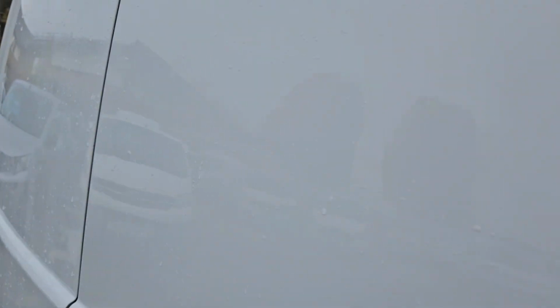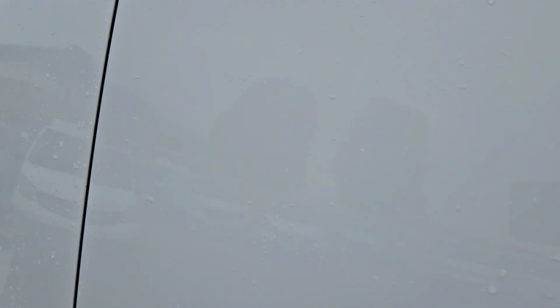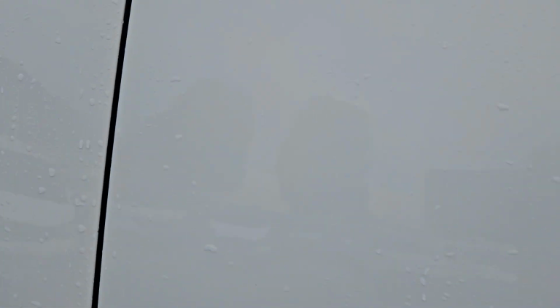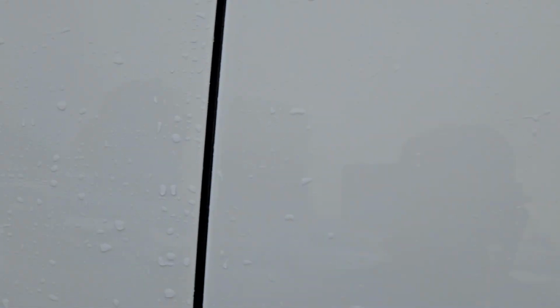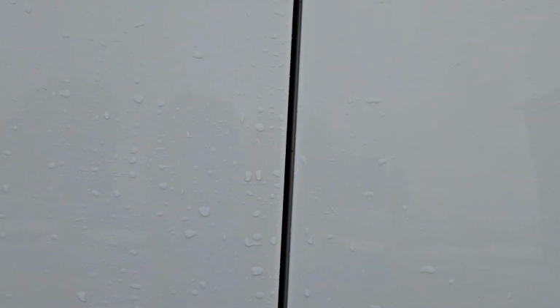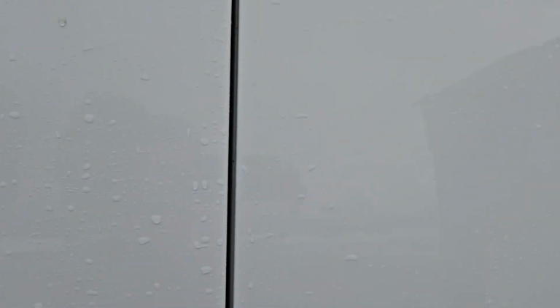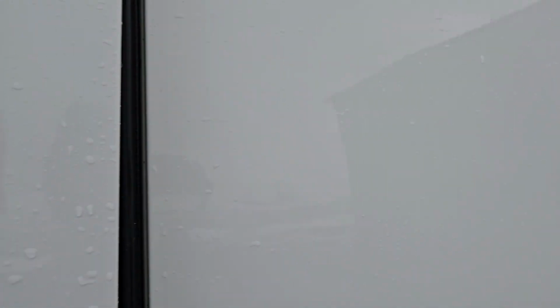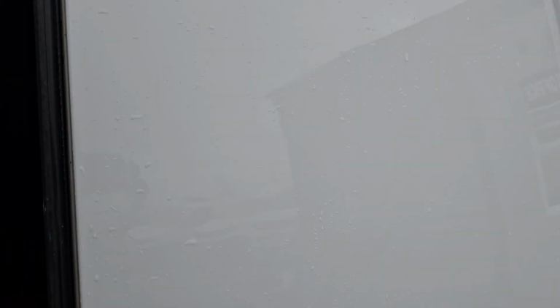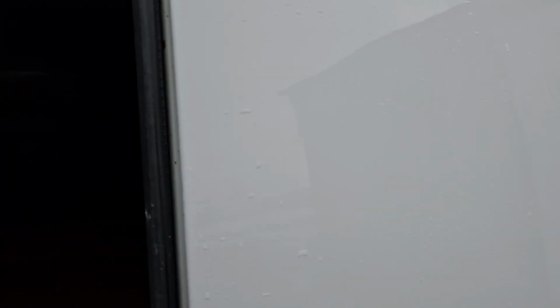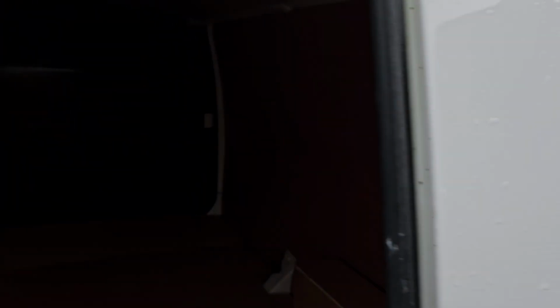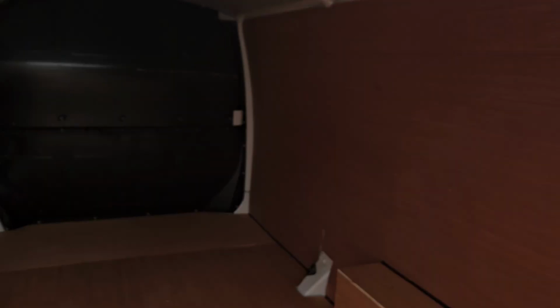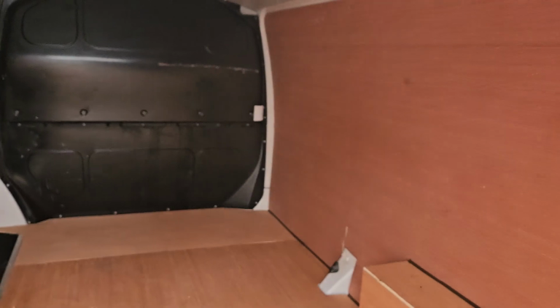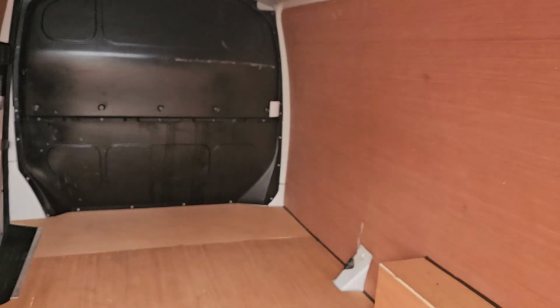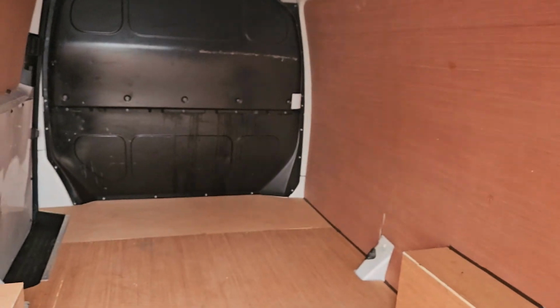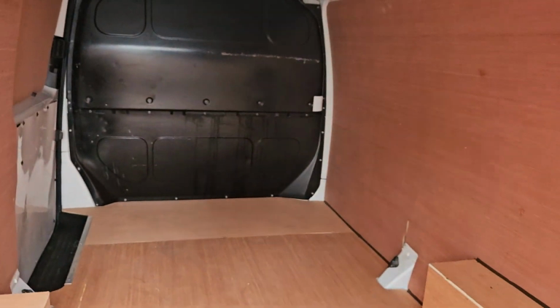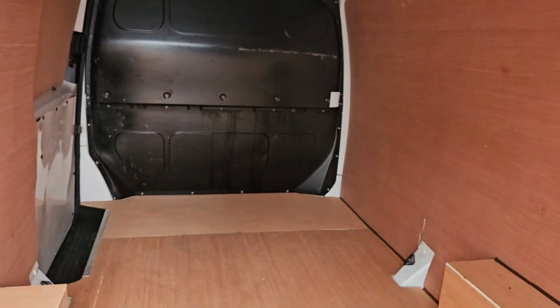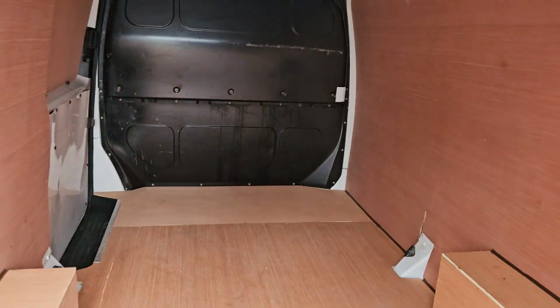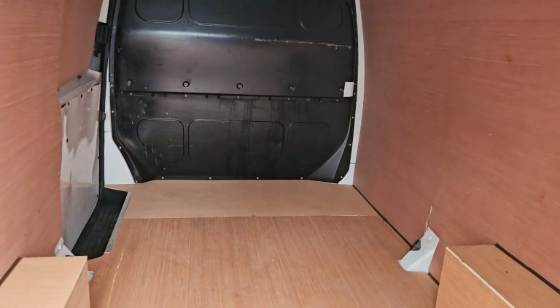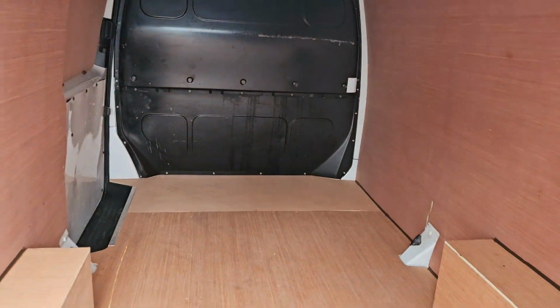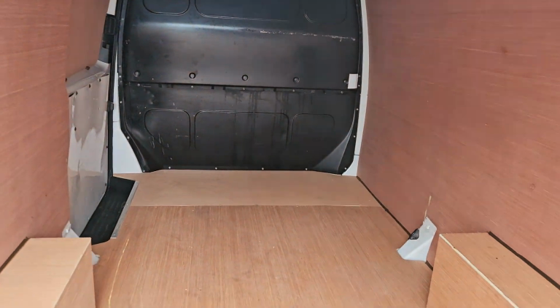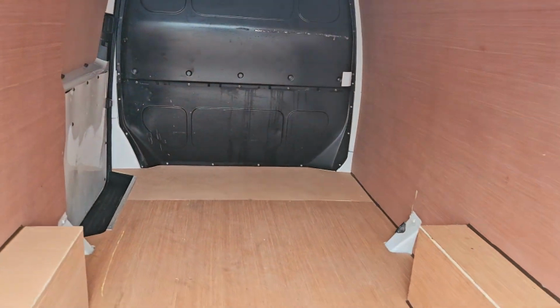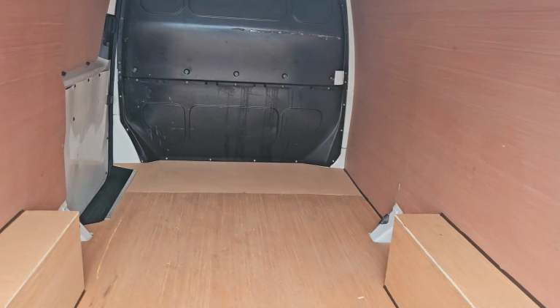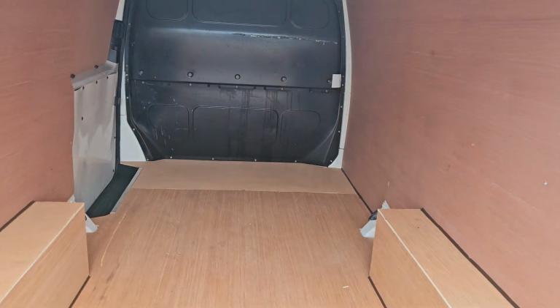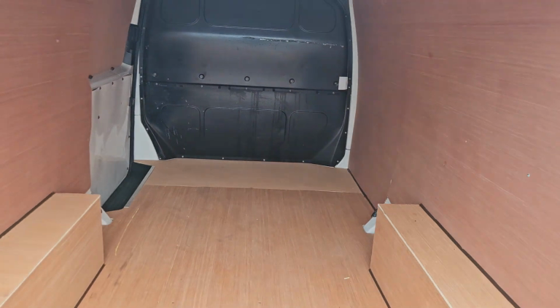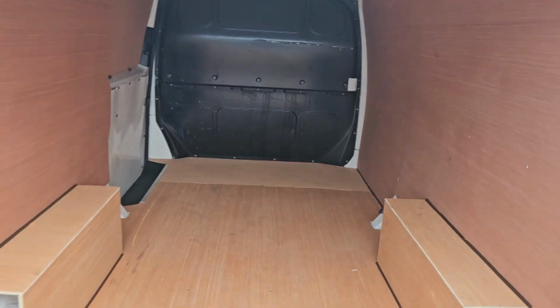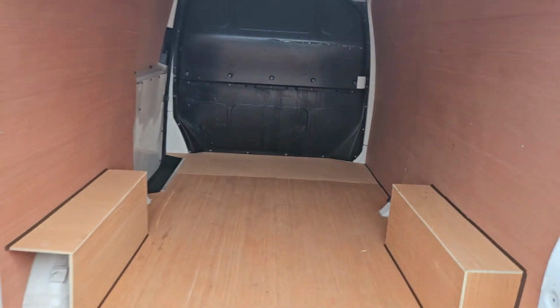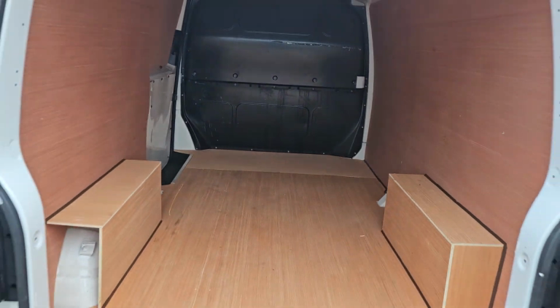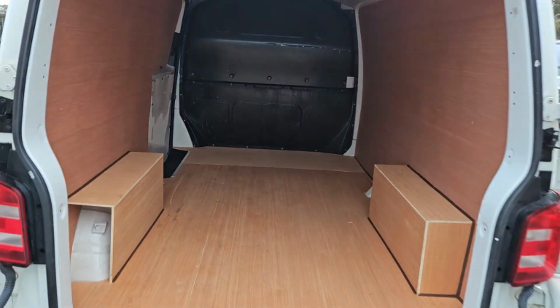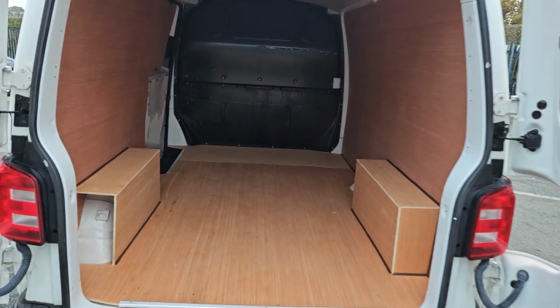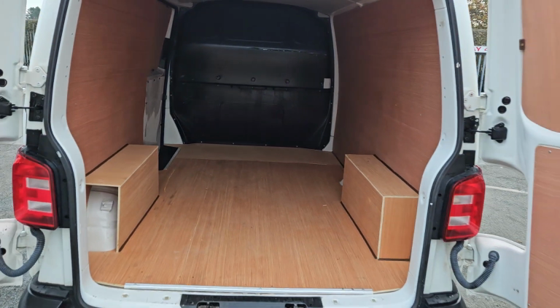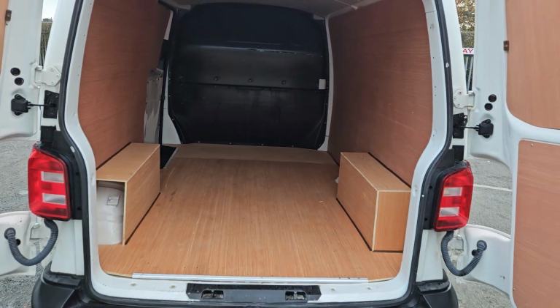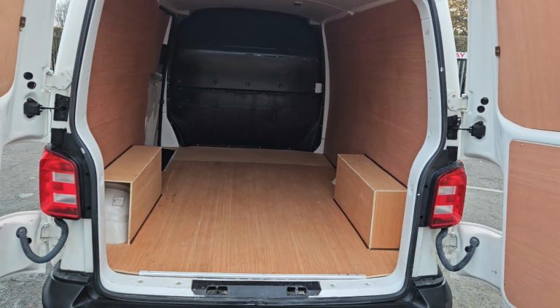Rear of the van — a nice clean ply lining all the way through and a nice clean bulkhead.